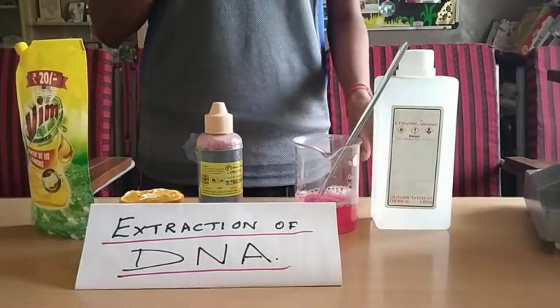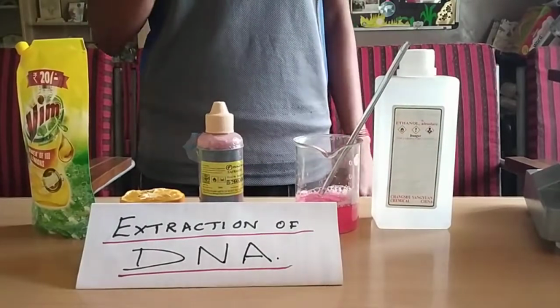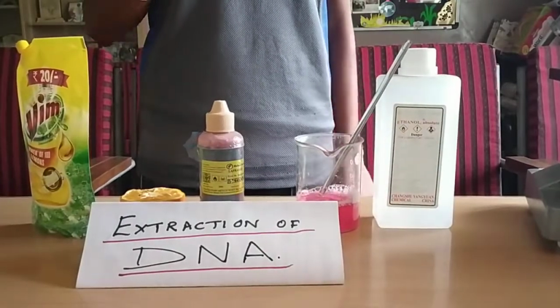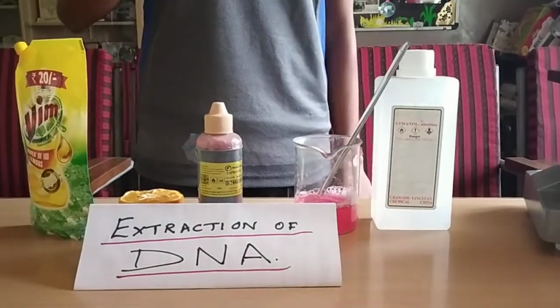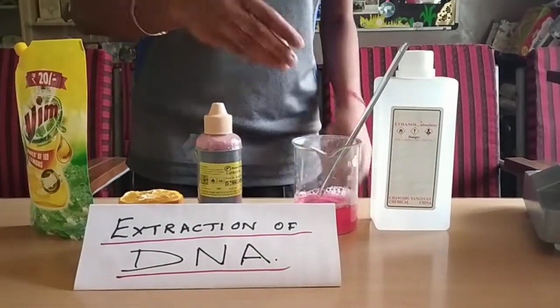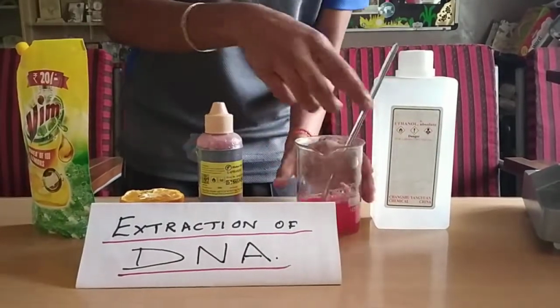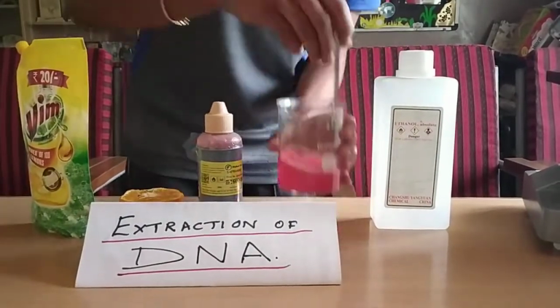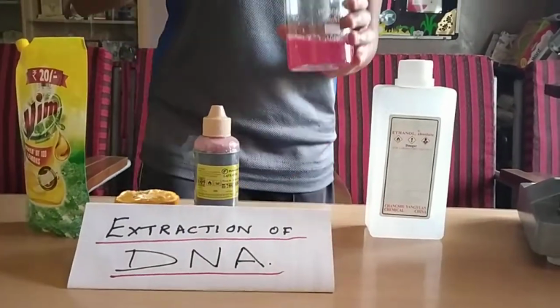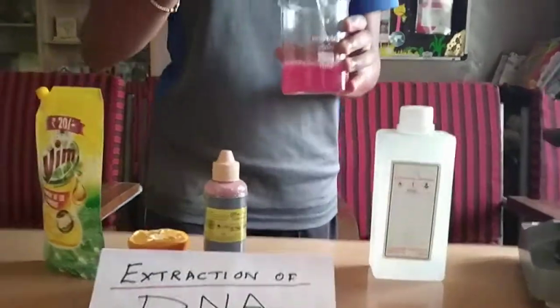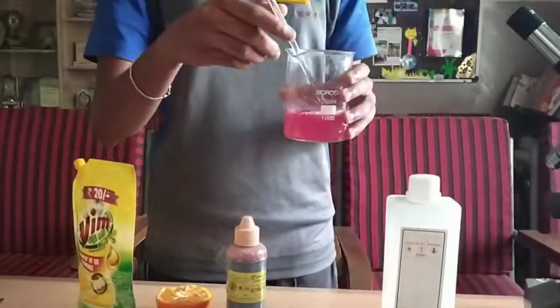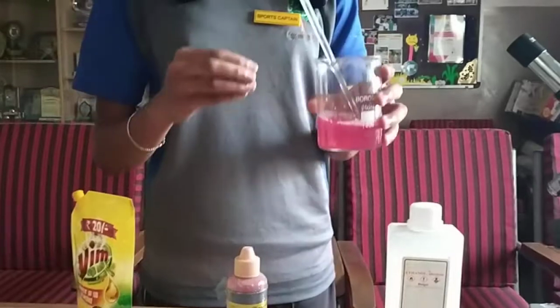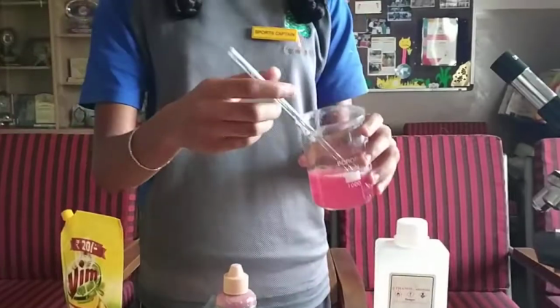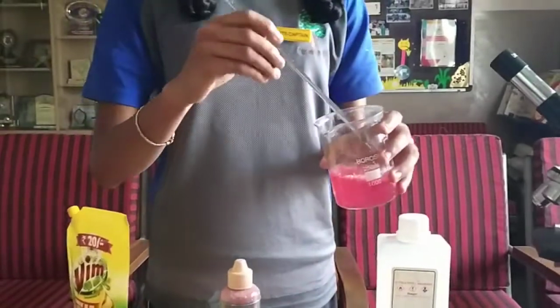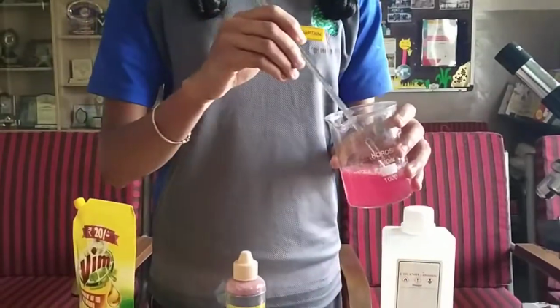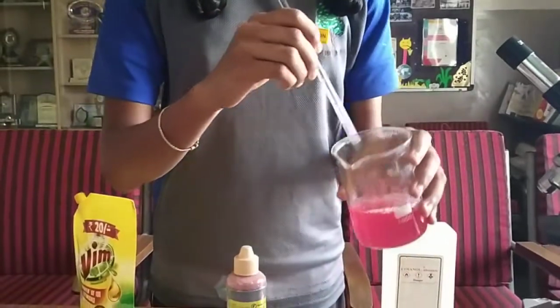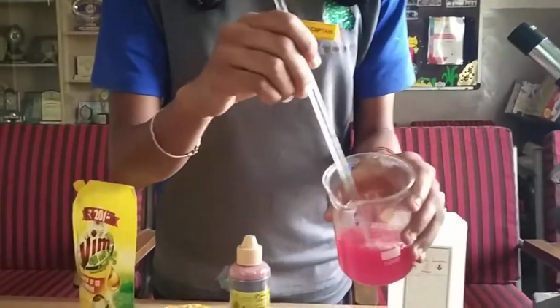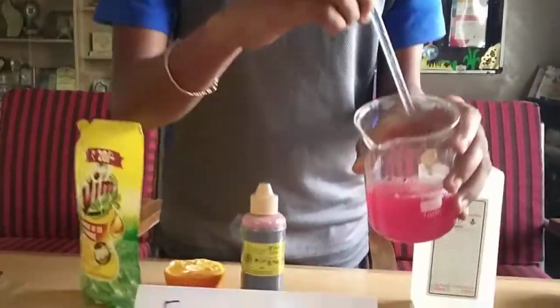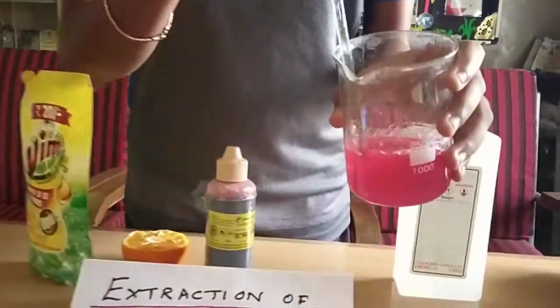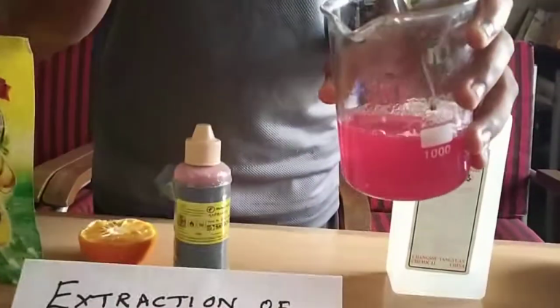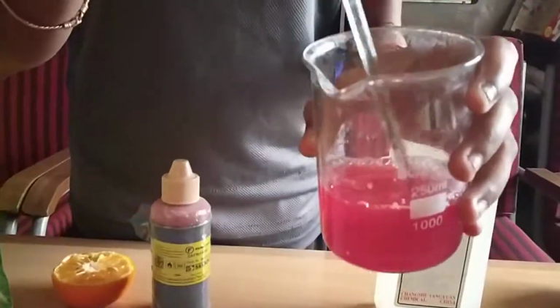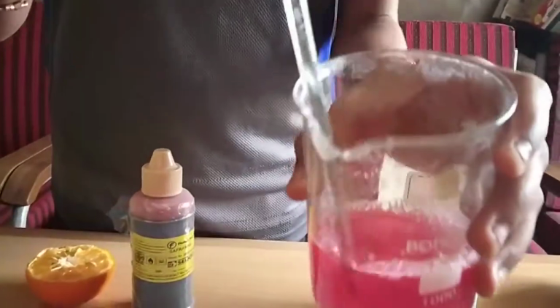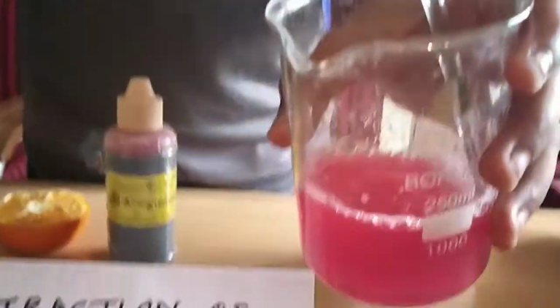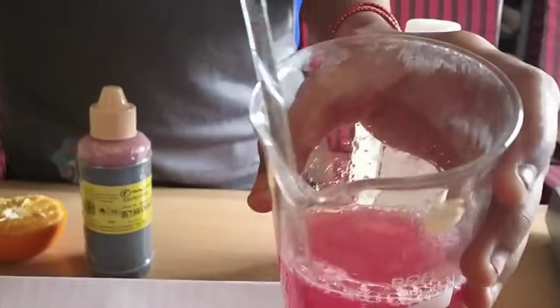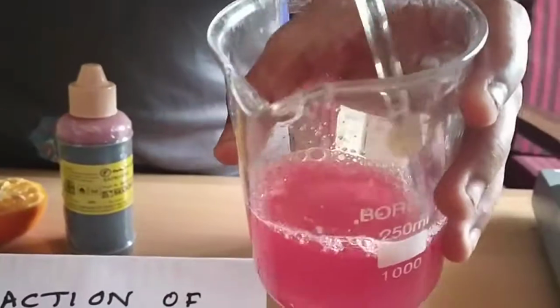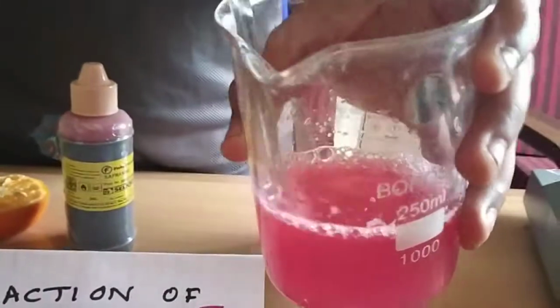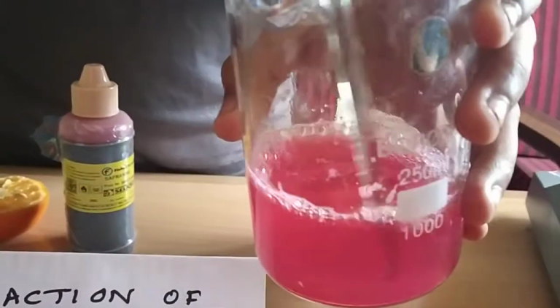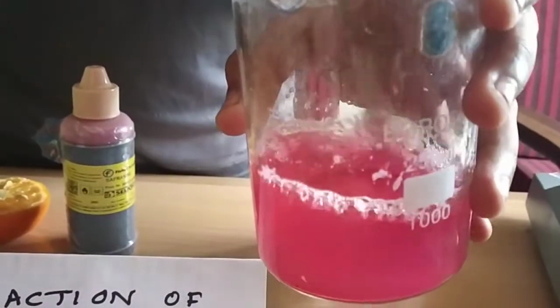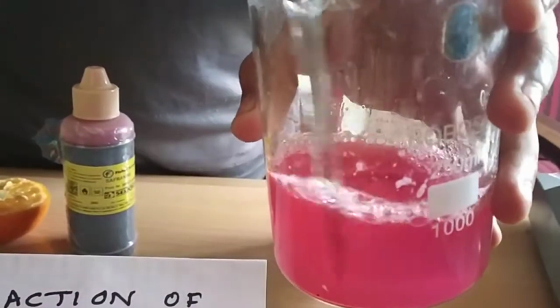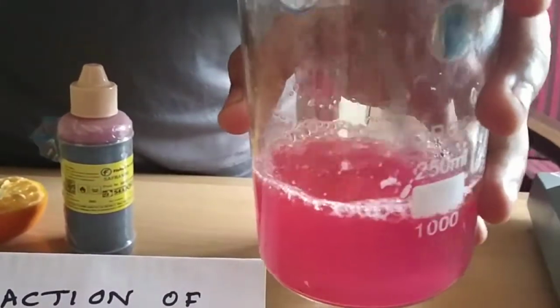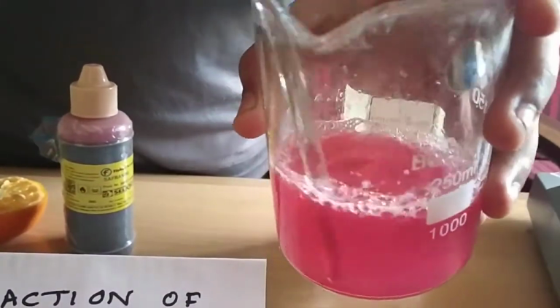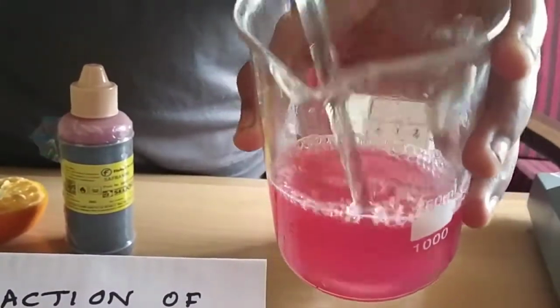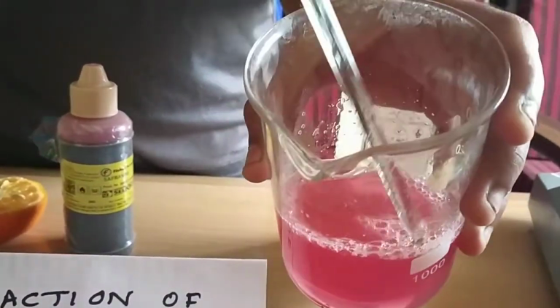Then you can see that the white particles standing on top are the DNA. We can see that the extraction of DNA is visible here.